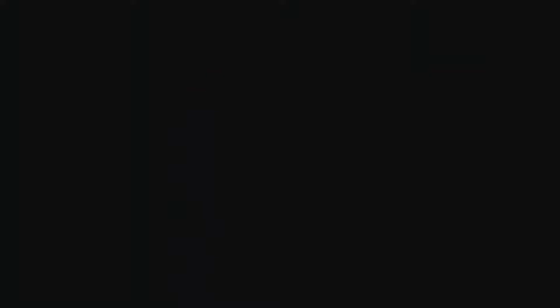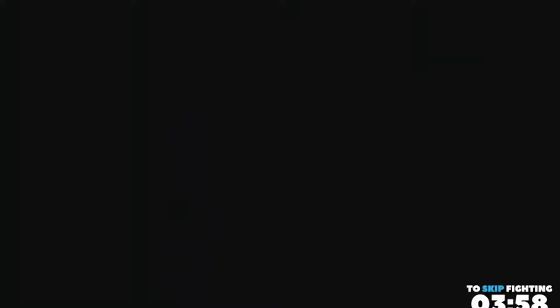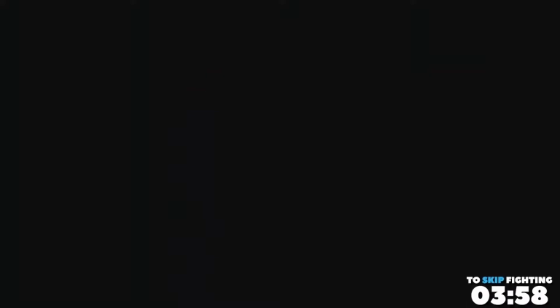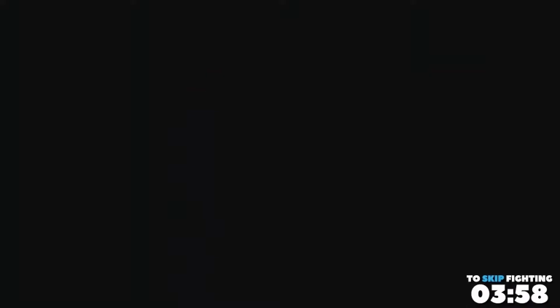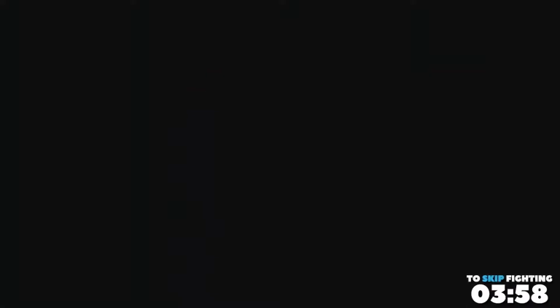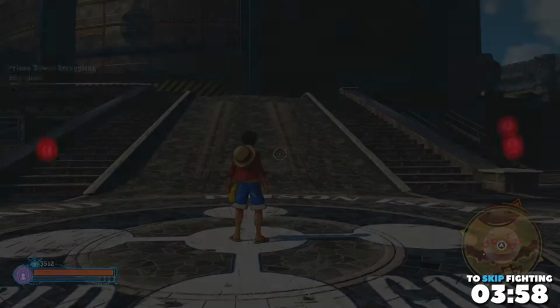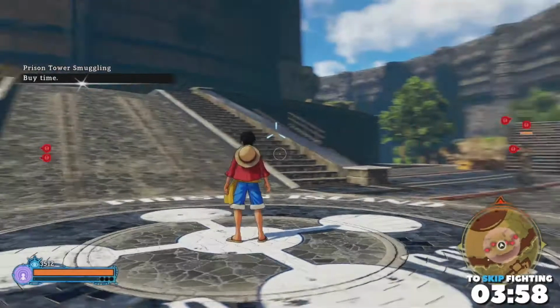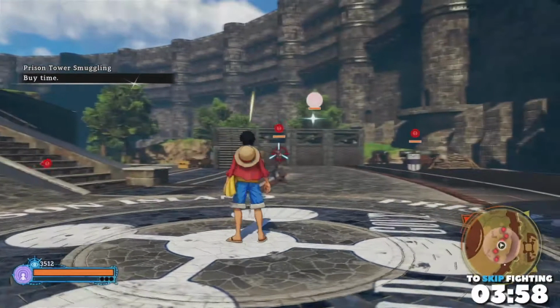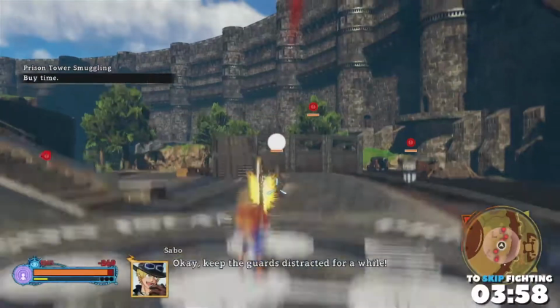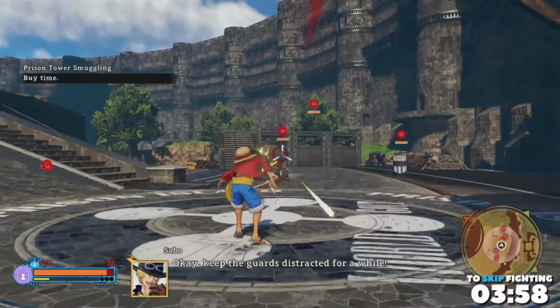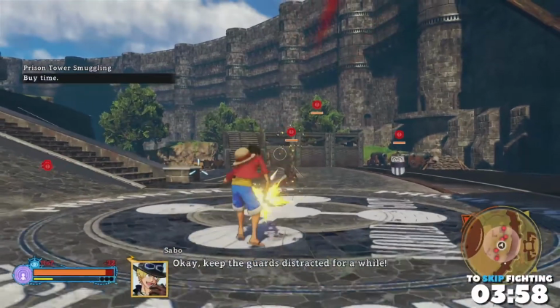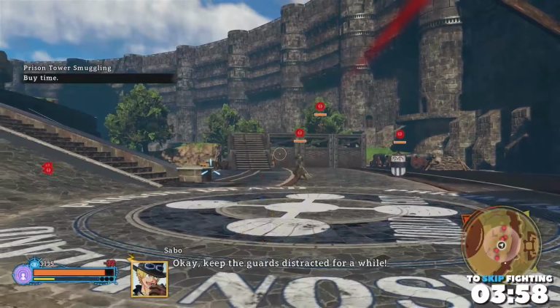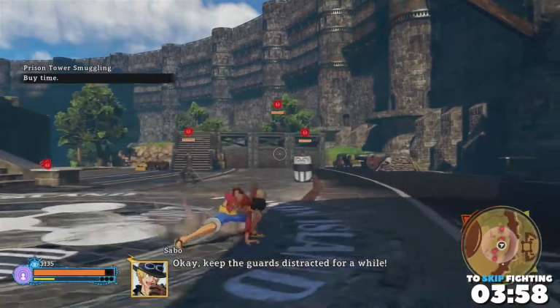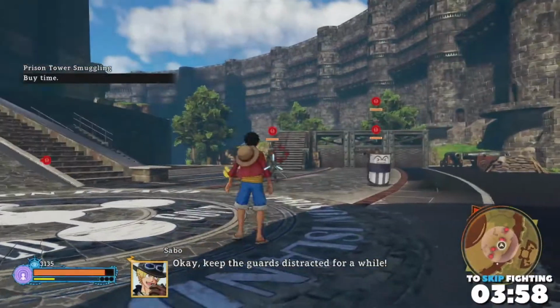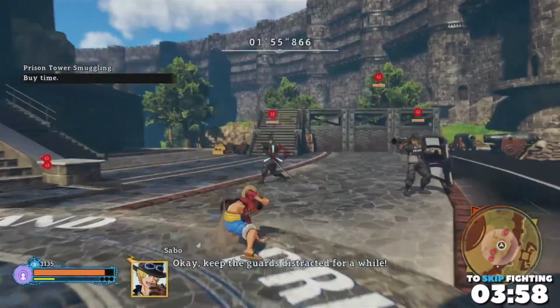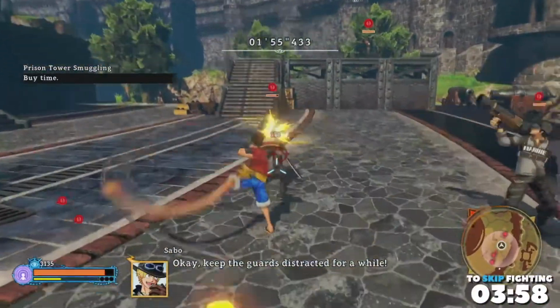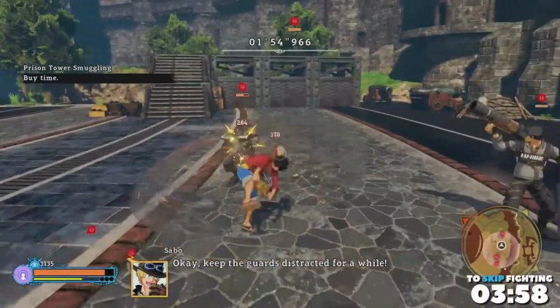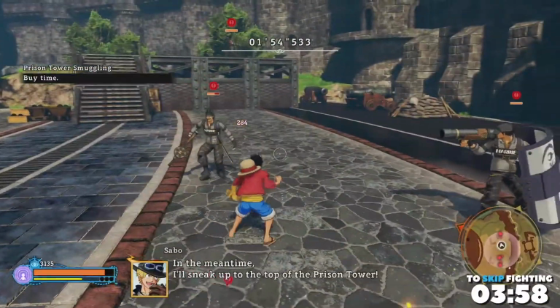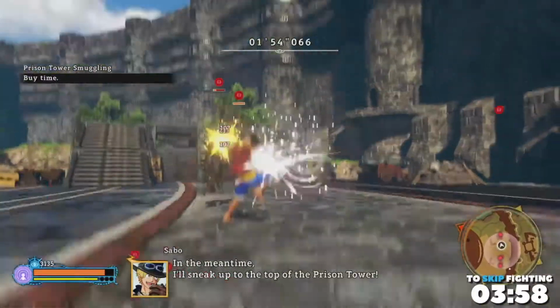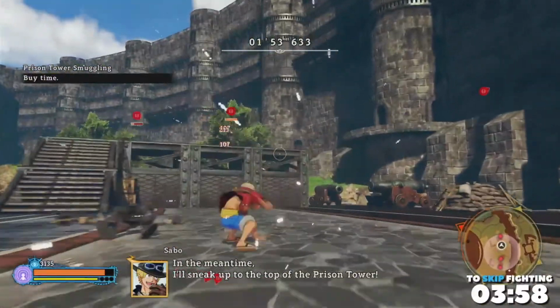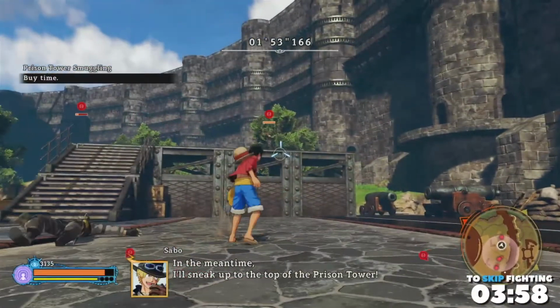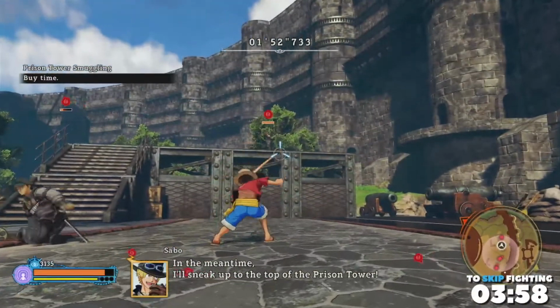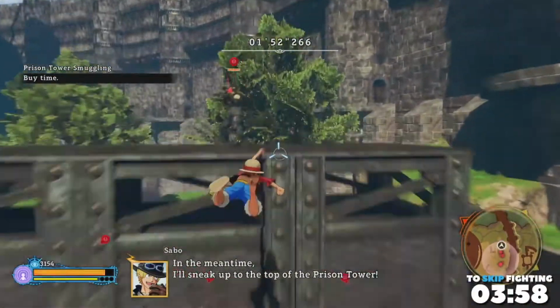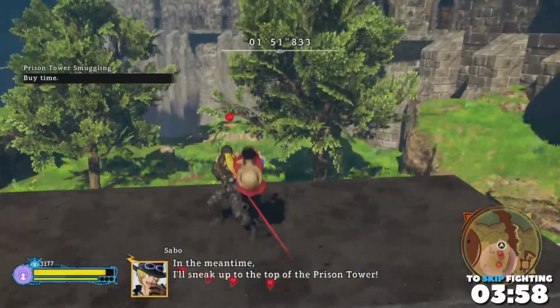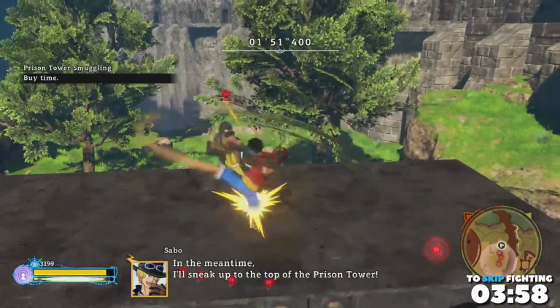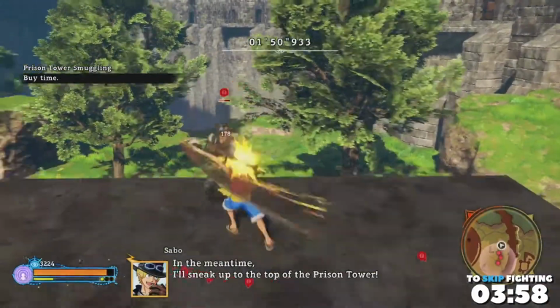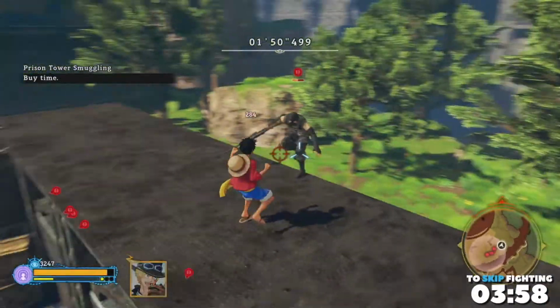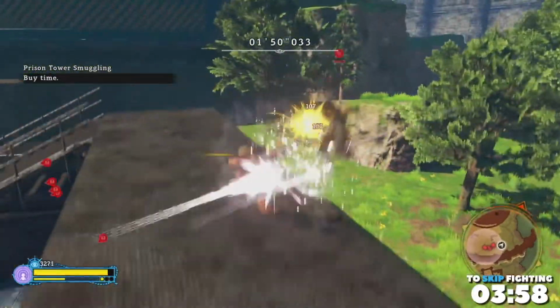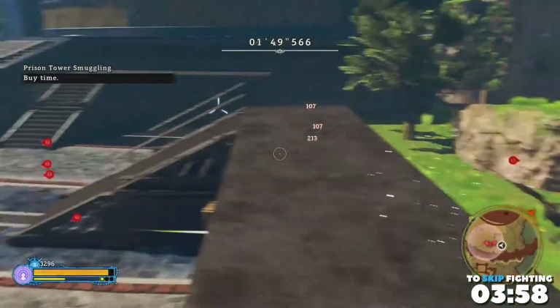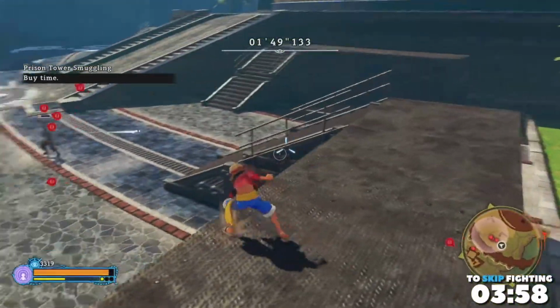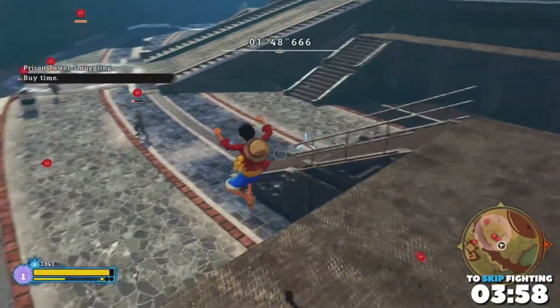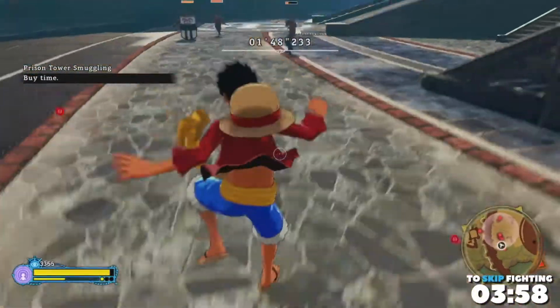To skip ahead past this fight, you're welcome to skip to the timecode displayed at the bottom right. If you just don't want to see this fight, this isn't a very complicated fight. So if you want to see how to actually get to the top of the prison tower, skip ahead to that timecode — it's there for you to use.